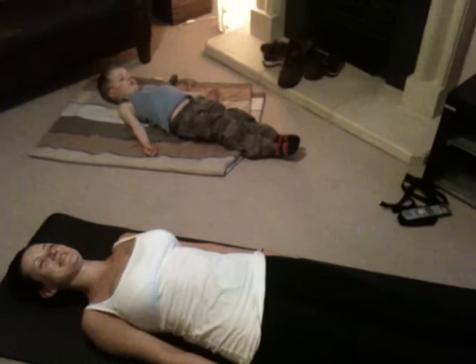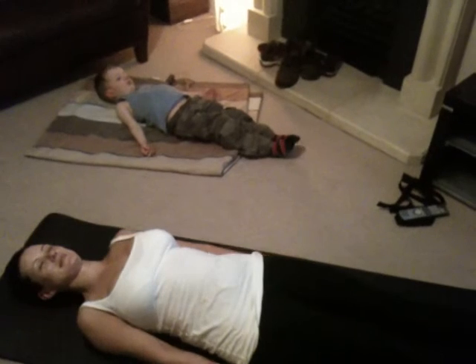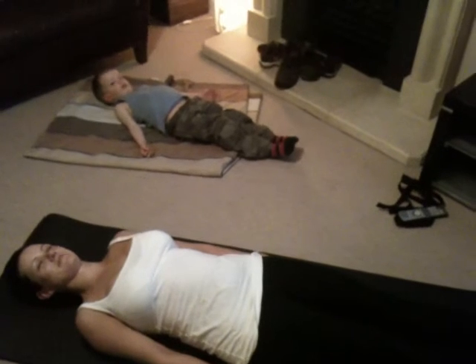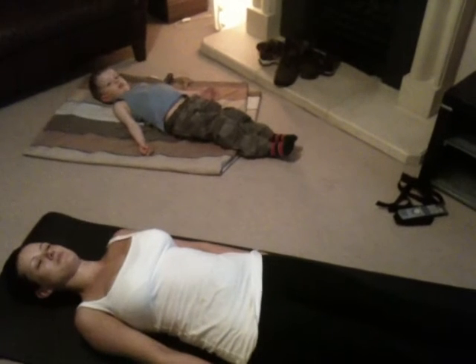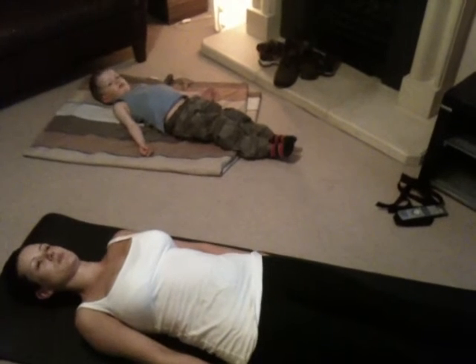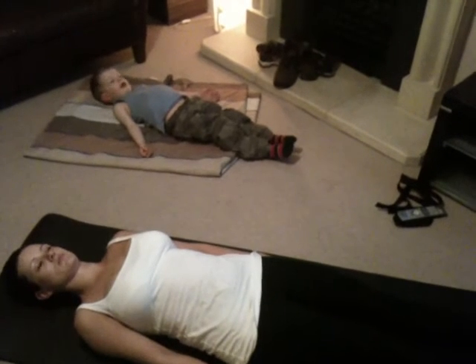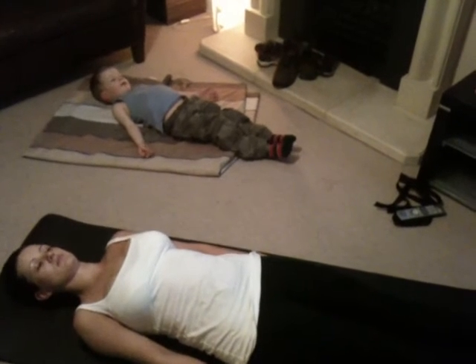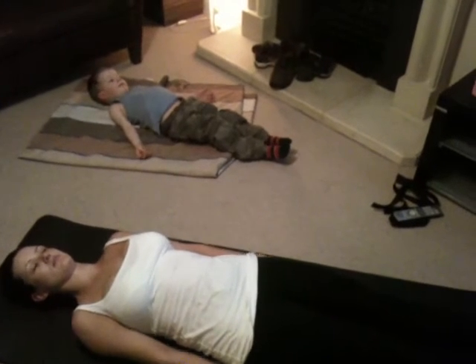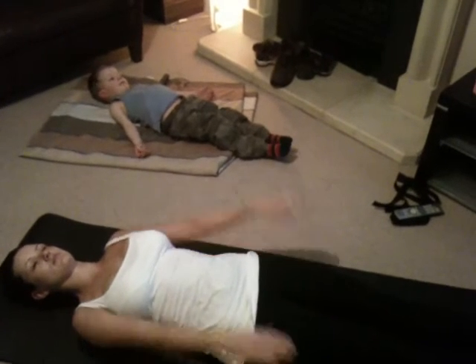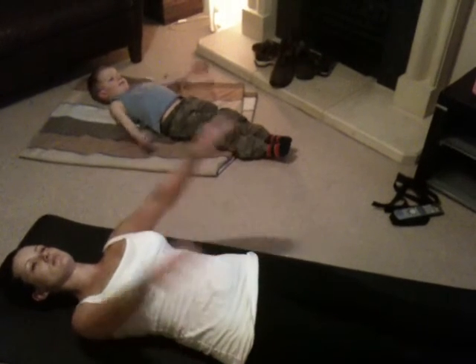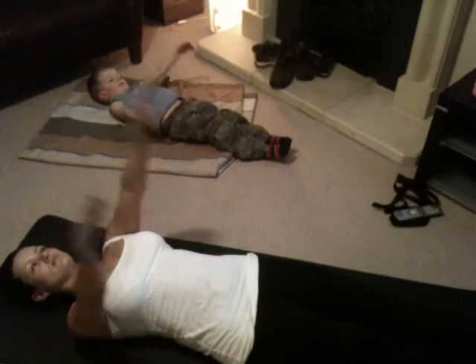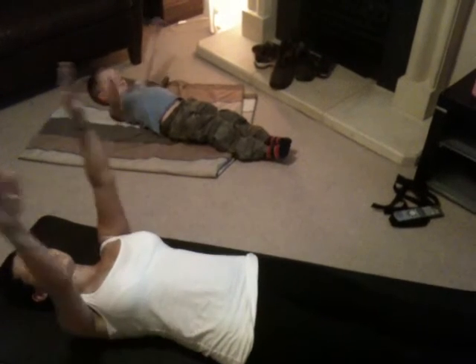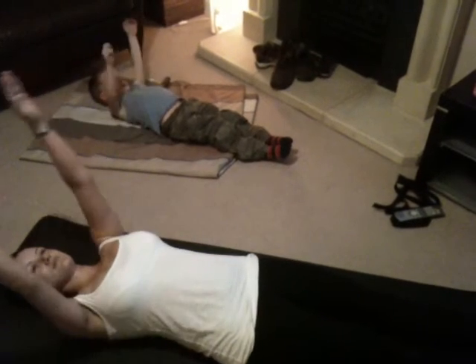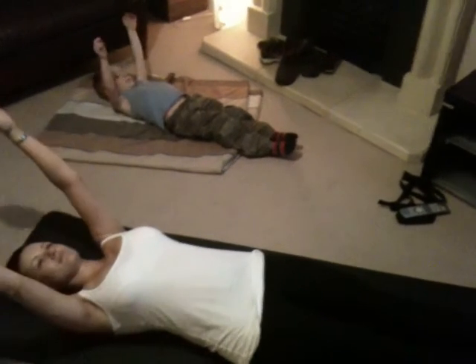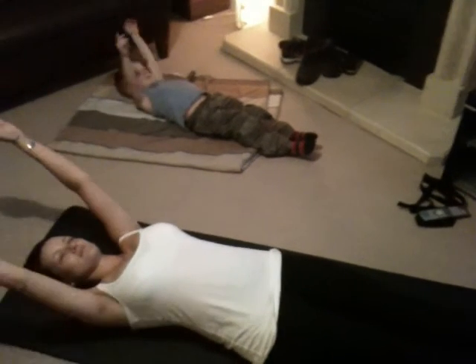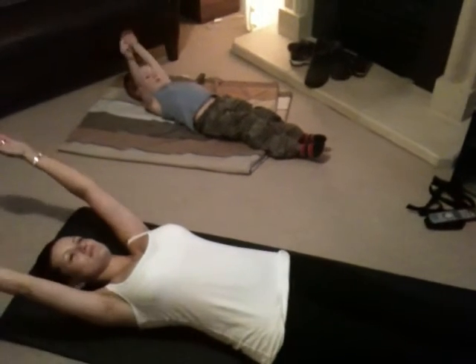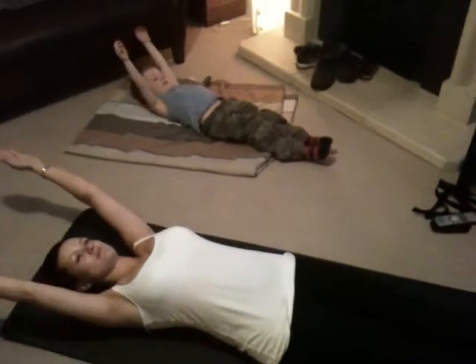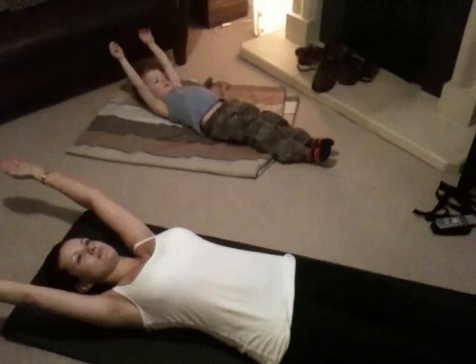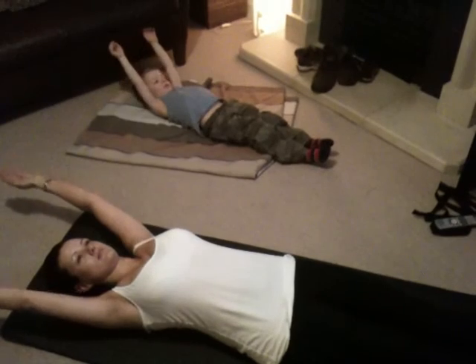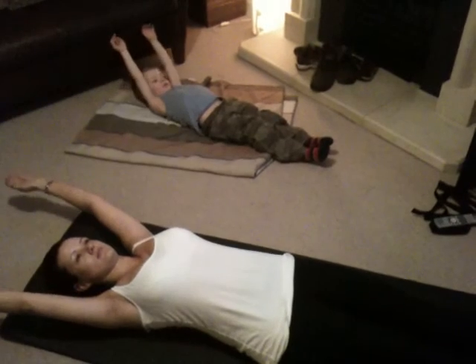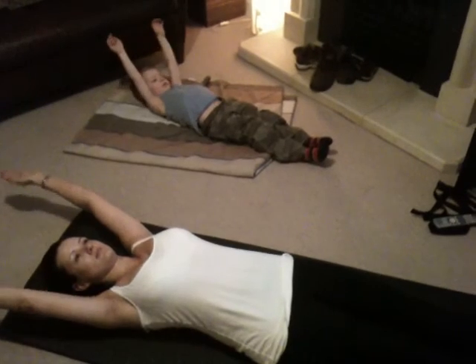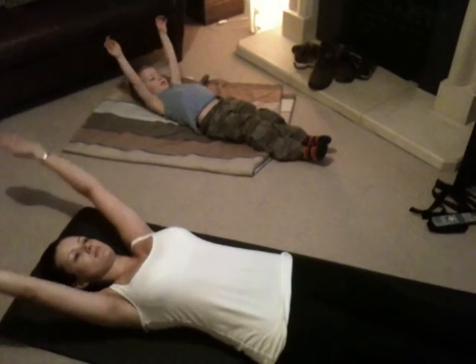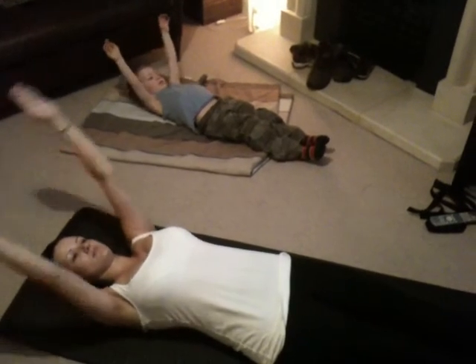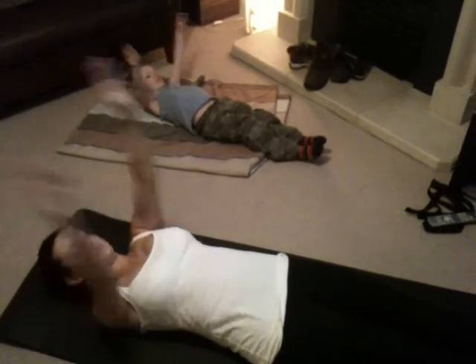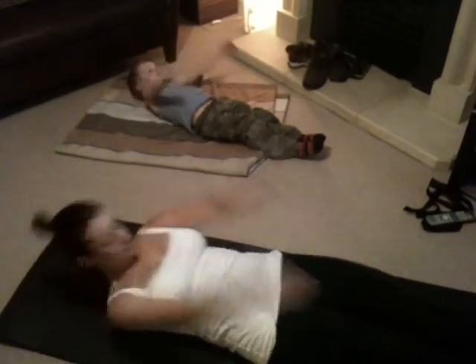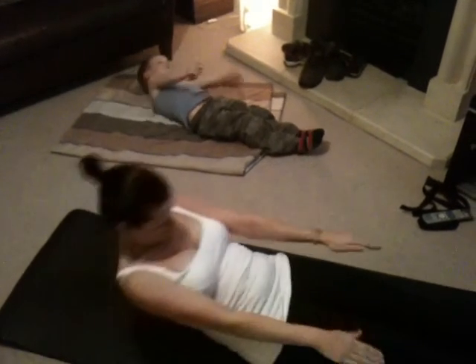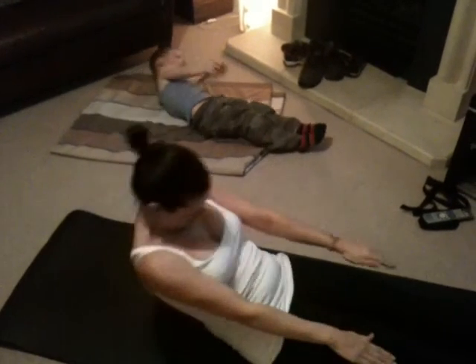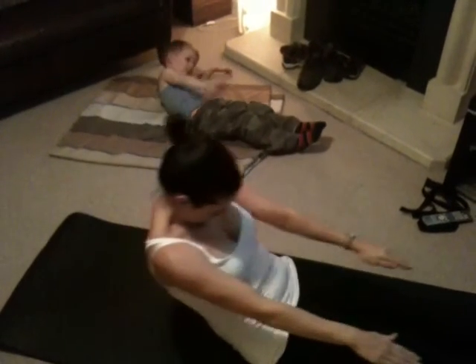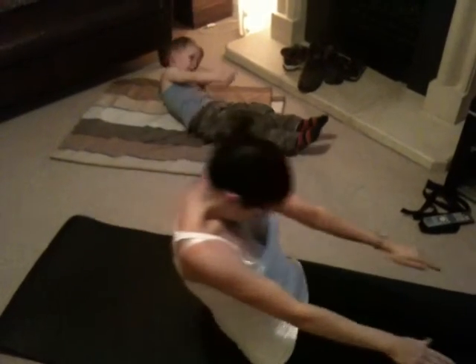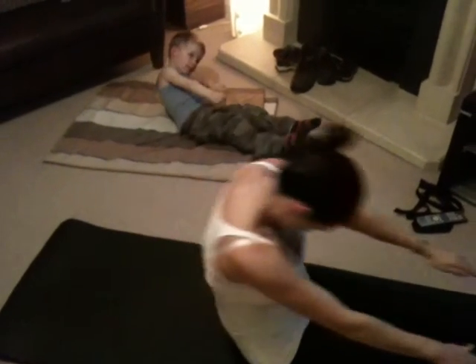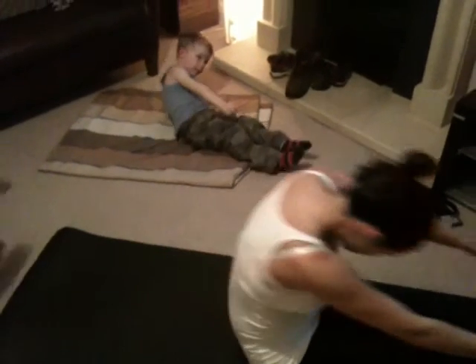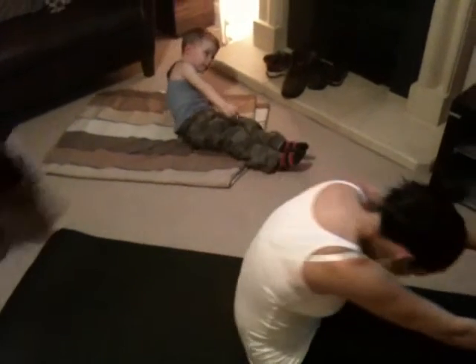How you going, Corey? Up overhead. Keep your ribs very soft. And begin with an inhale as you draw your chin towards your chest and roll up.